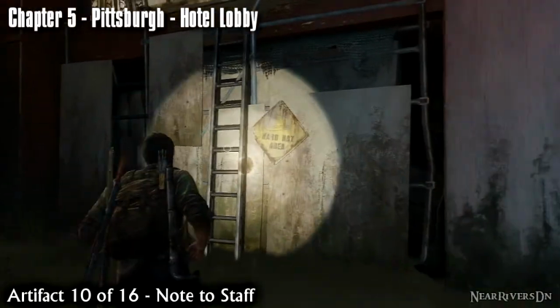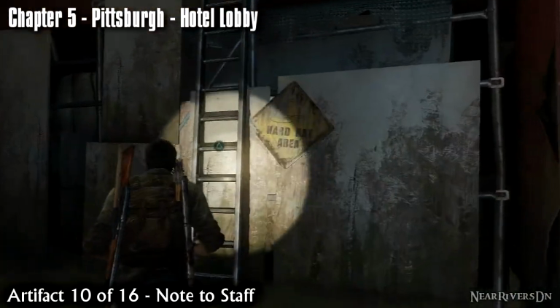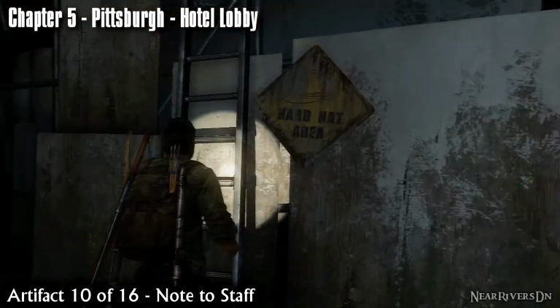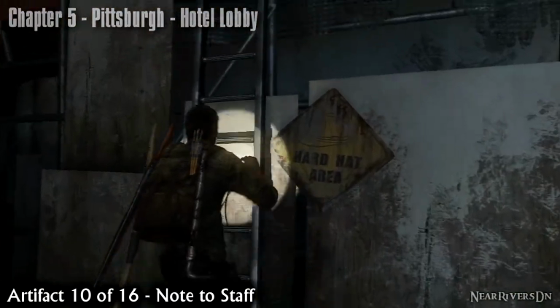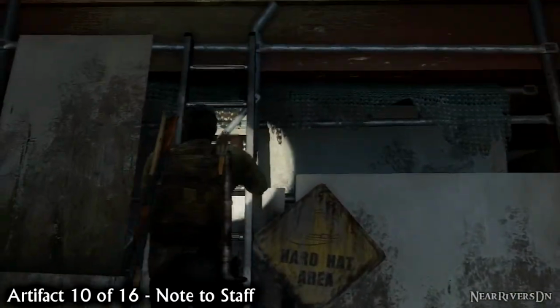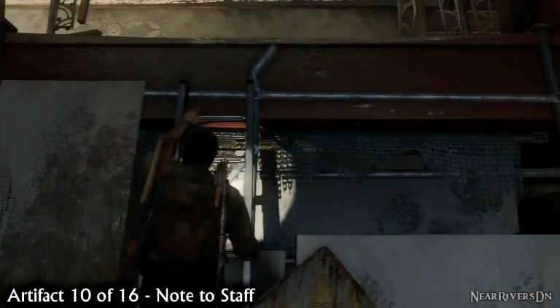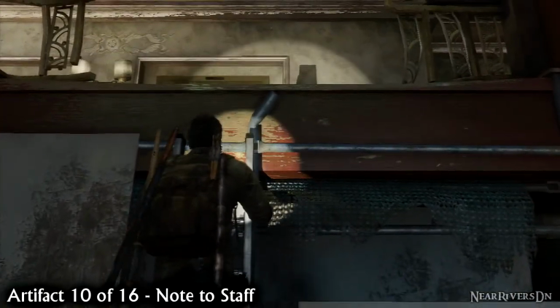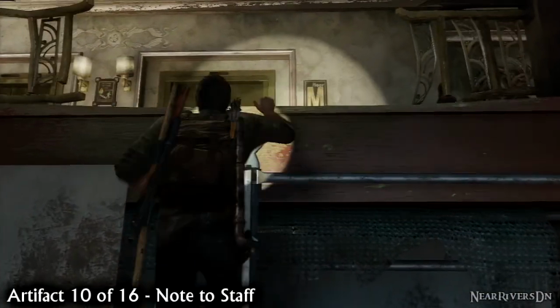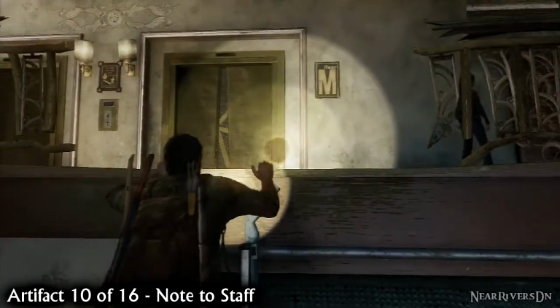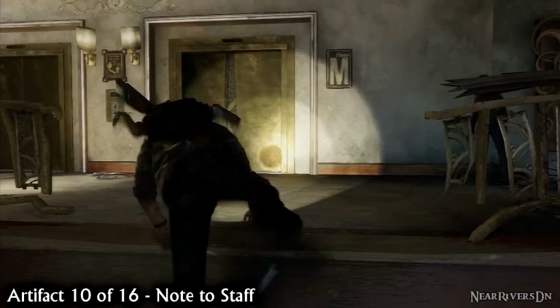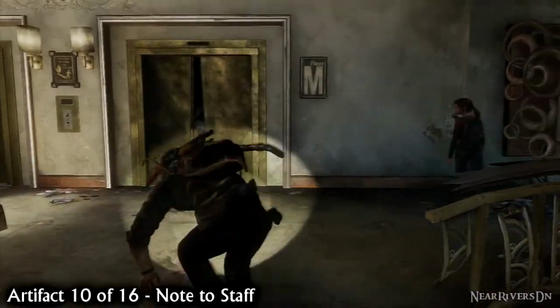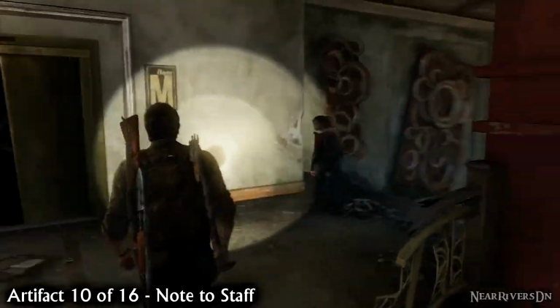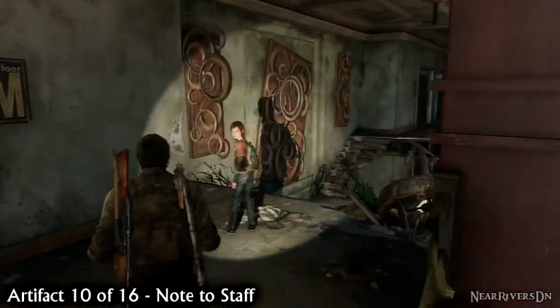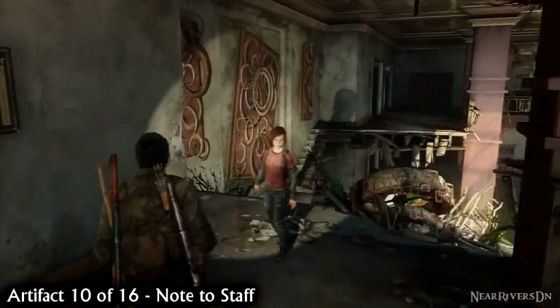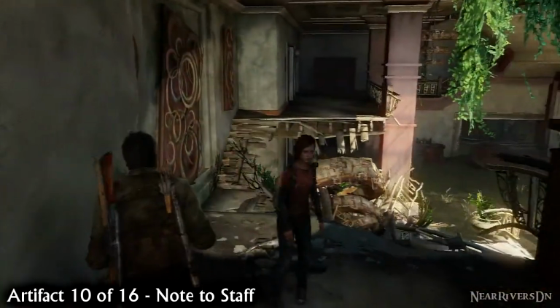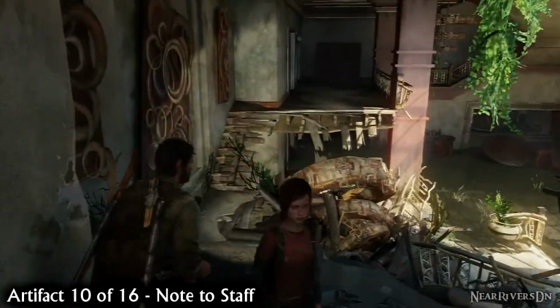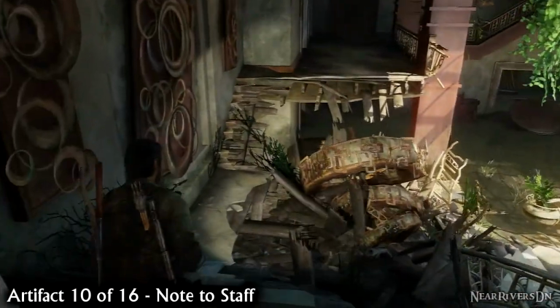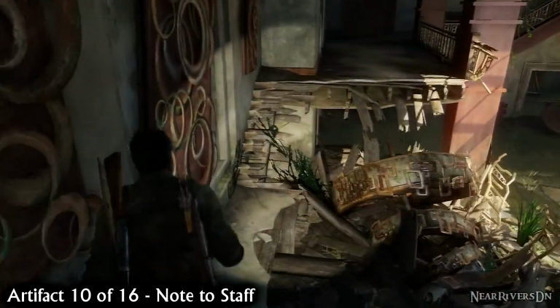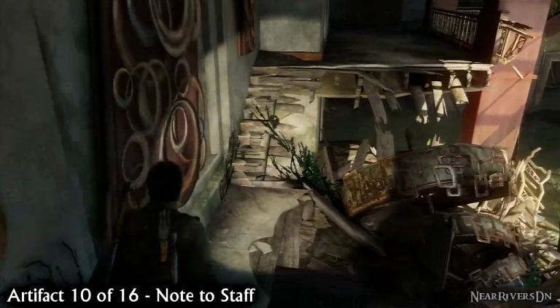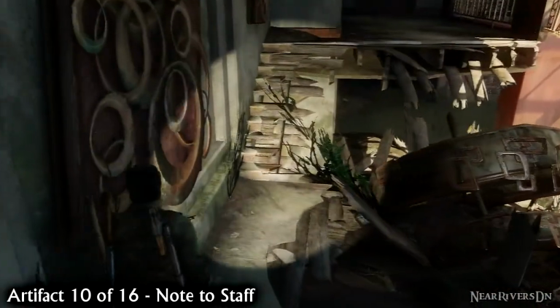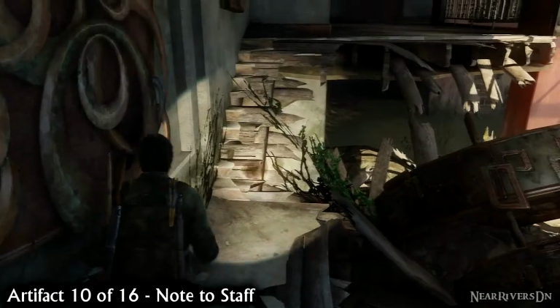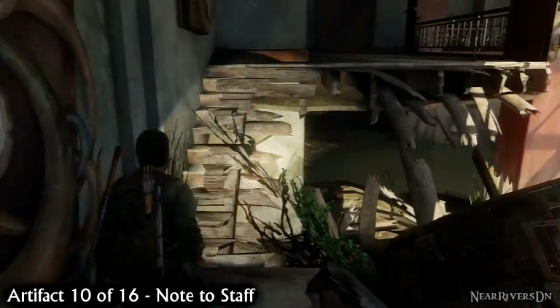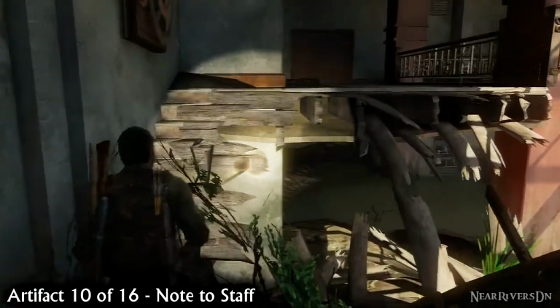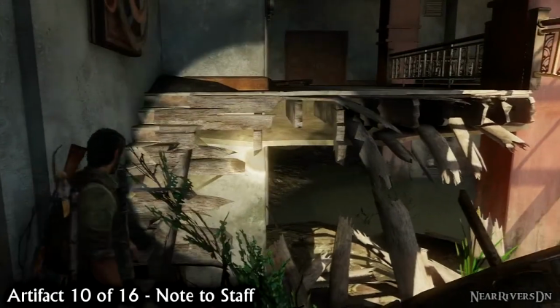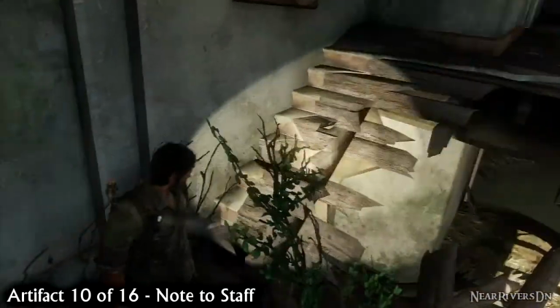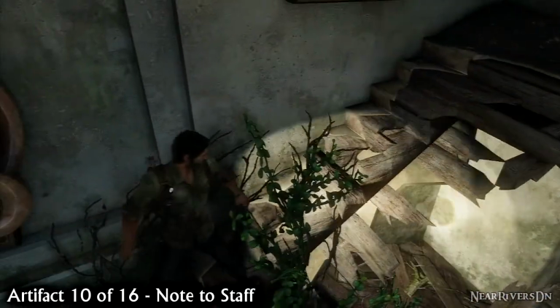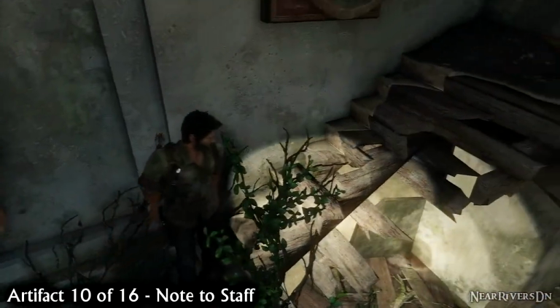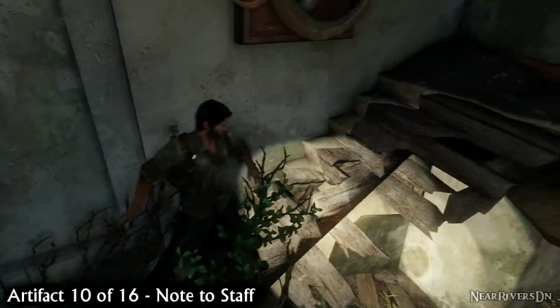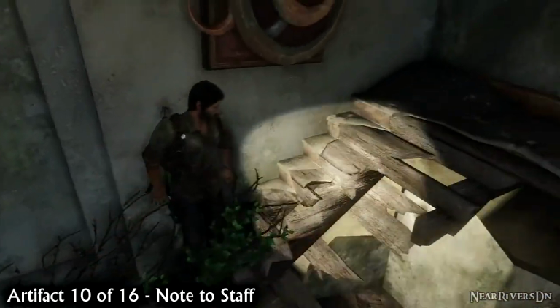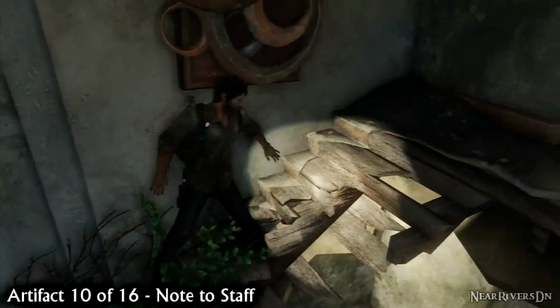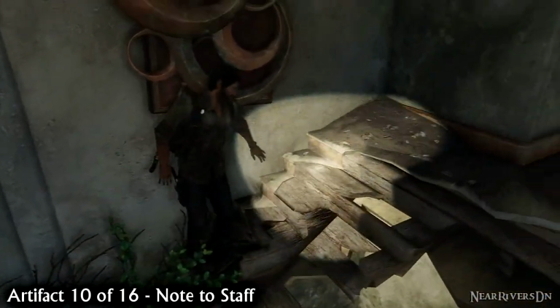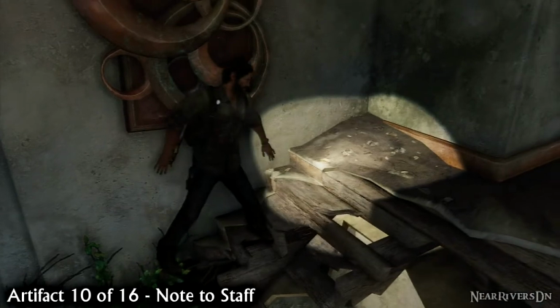Drop down into the hotel lobby and find the ladder. Climb up it and immediately turn right towards the broken staircase. You can reach the other side of the landing along the edge. Search the suitcase for the note to staff. This is essential for the next collectible.